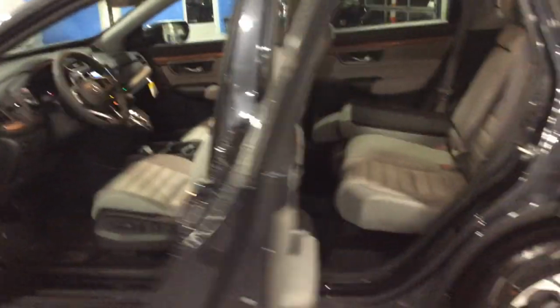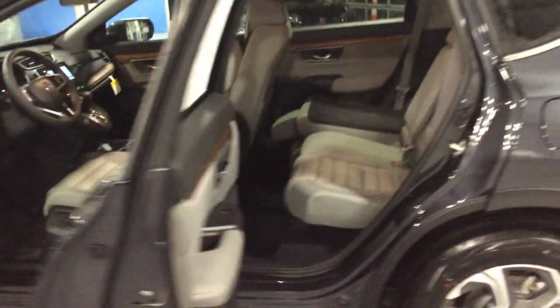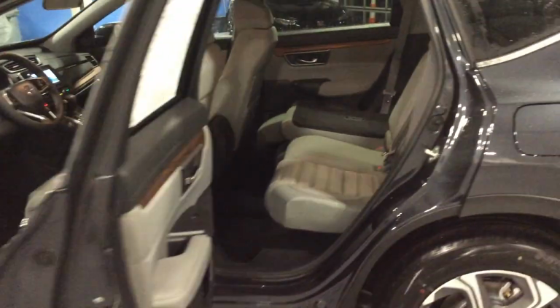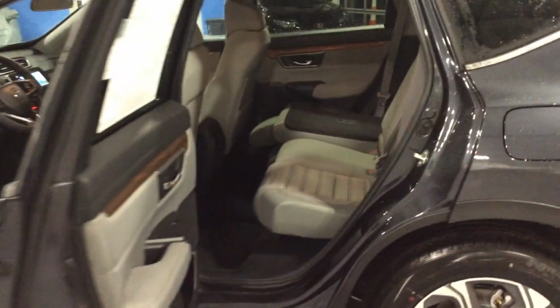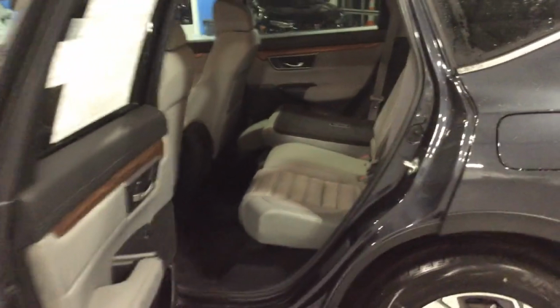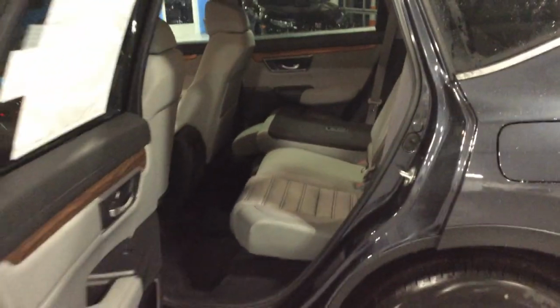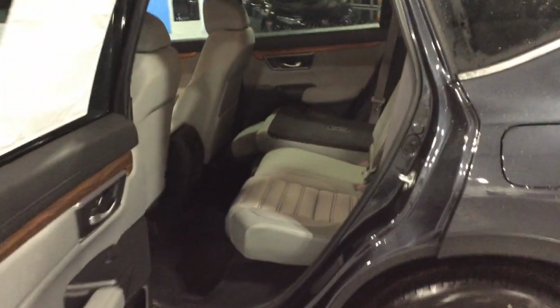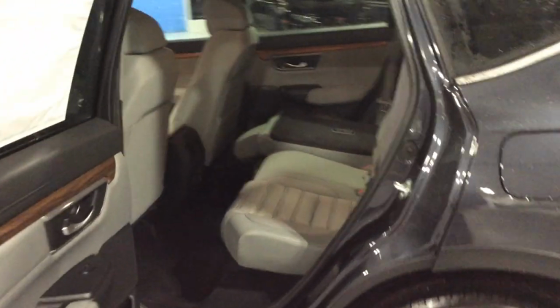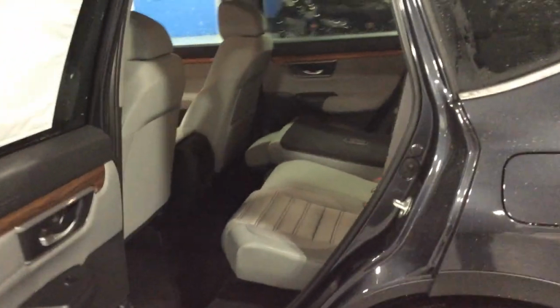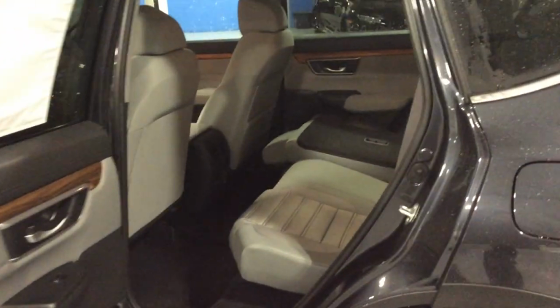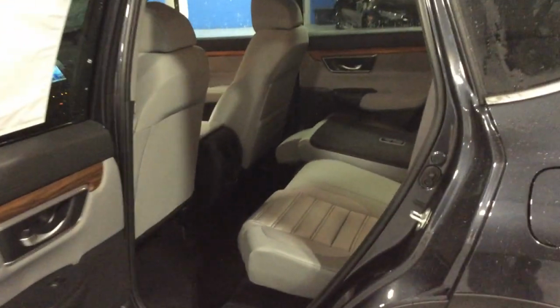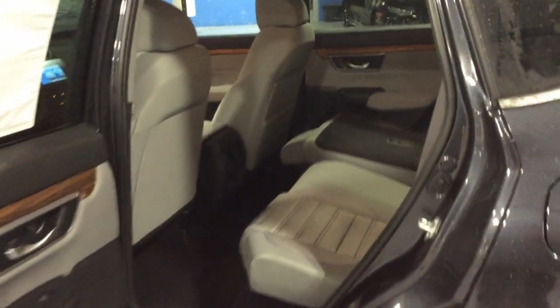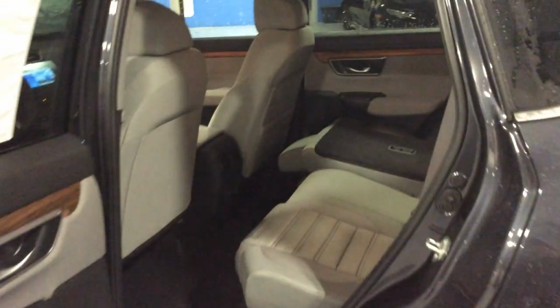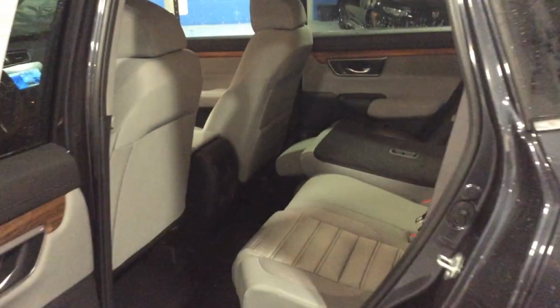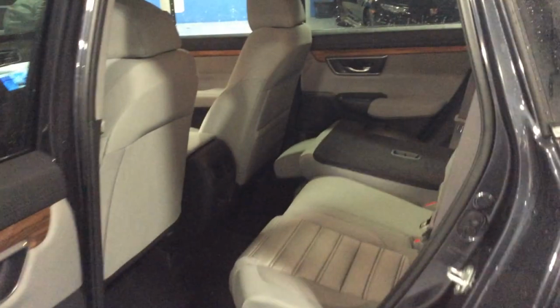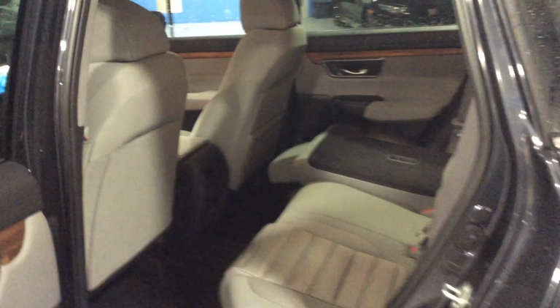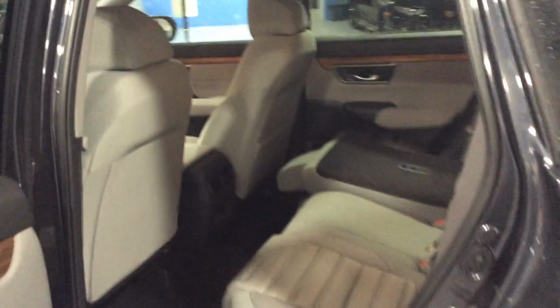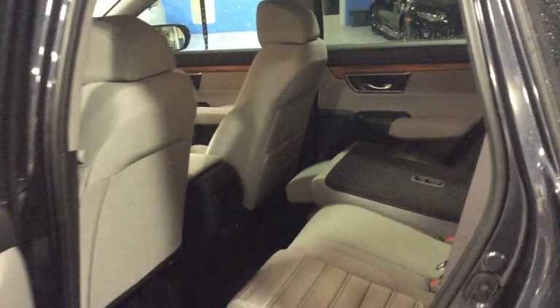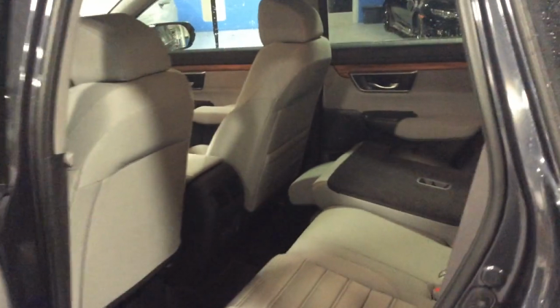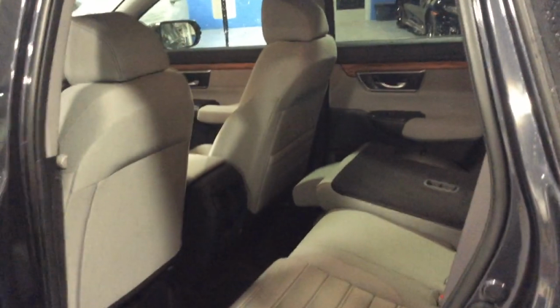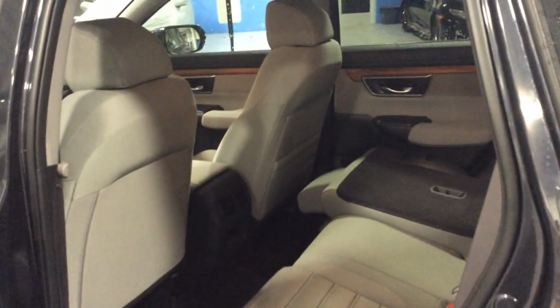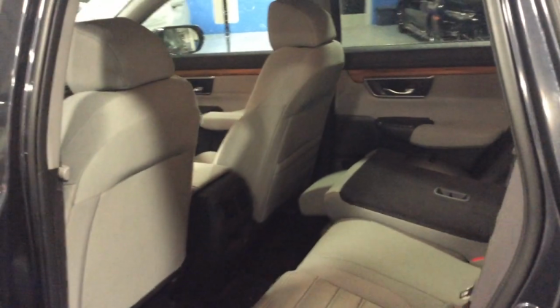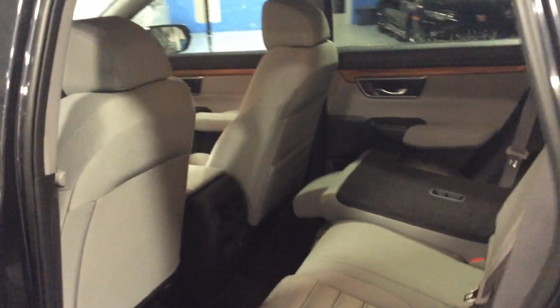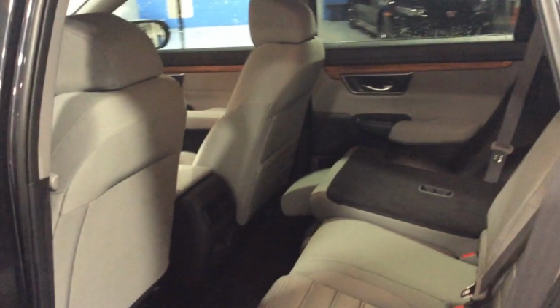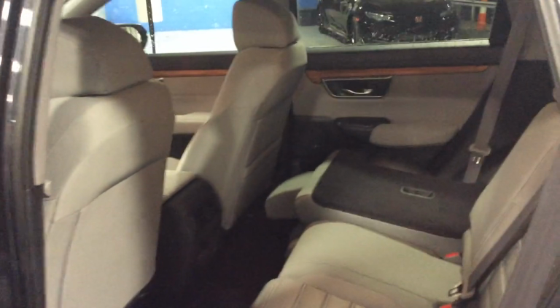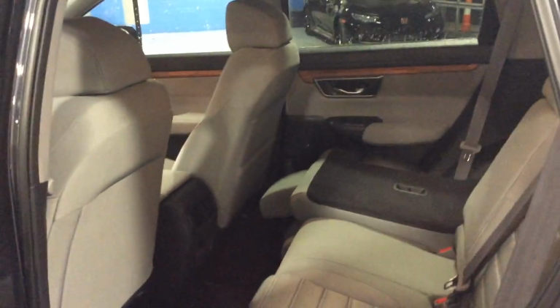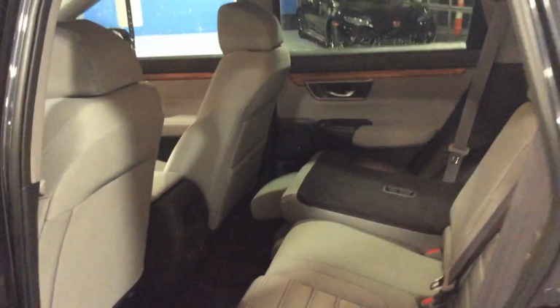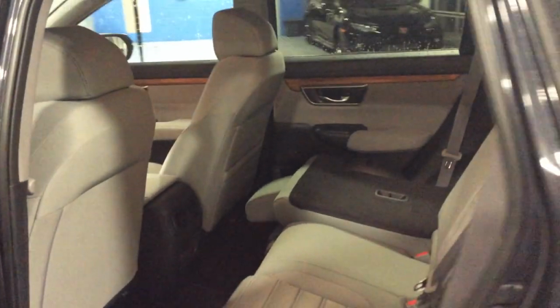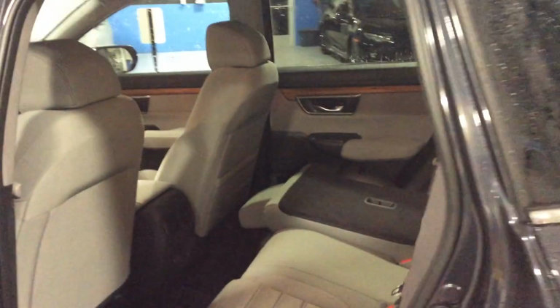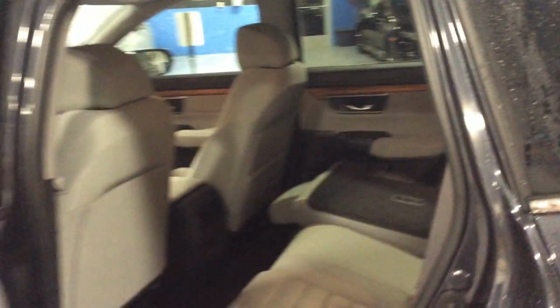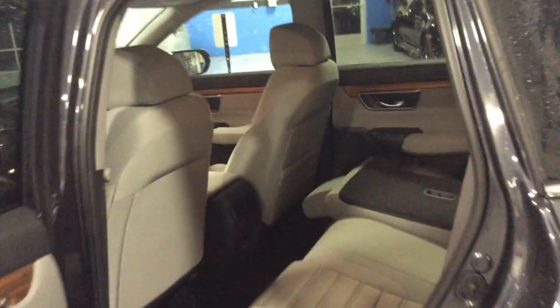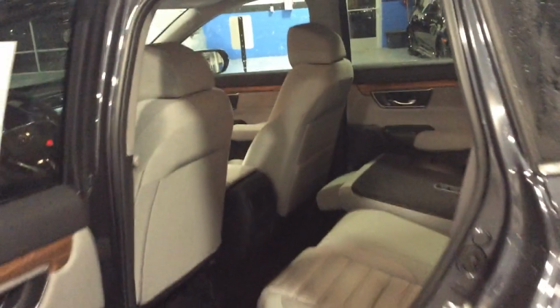The back seat is one of the largest in the class, and it has two USB charging ports so back seat passengers can charge their phones or tablets.